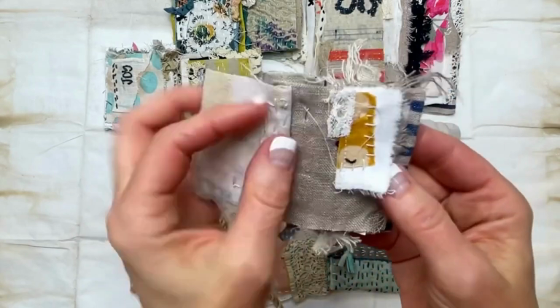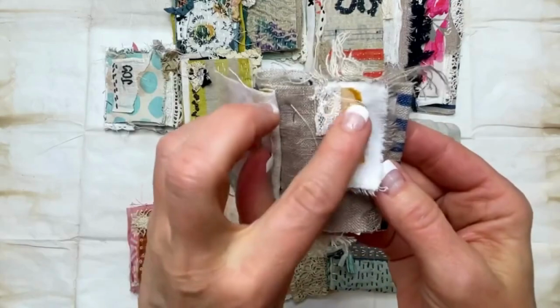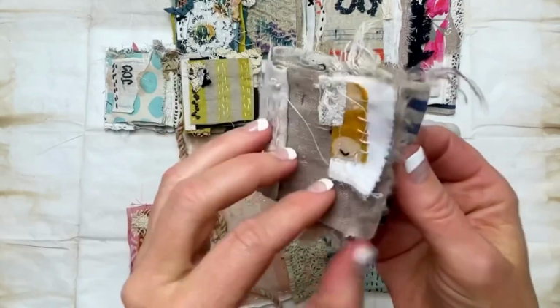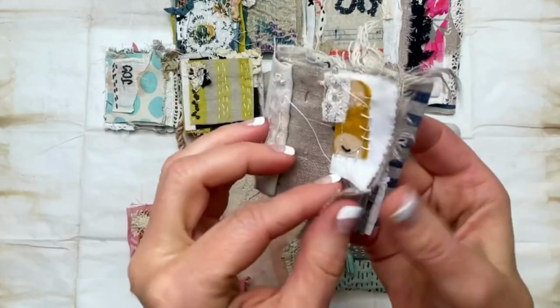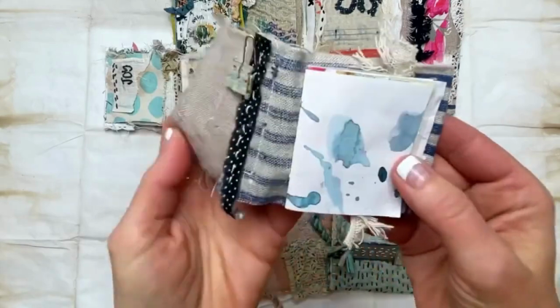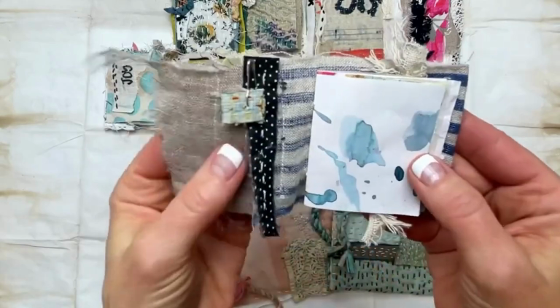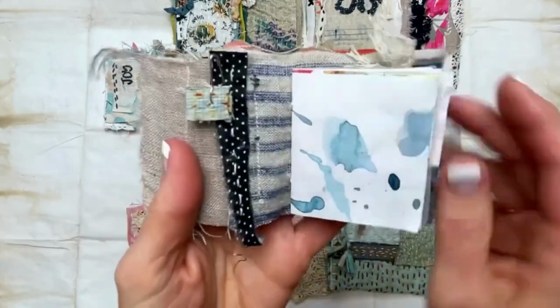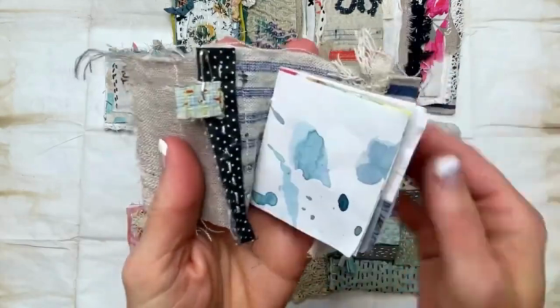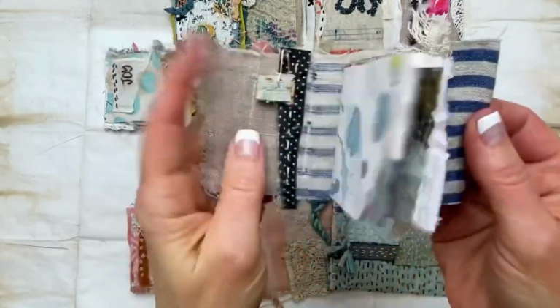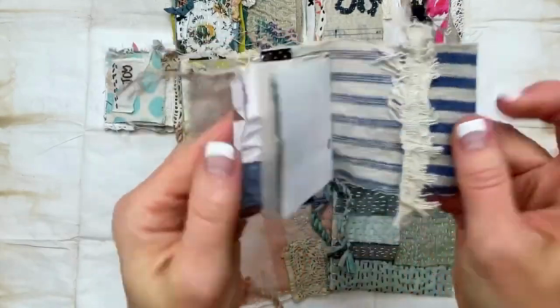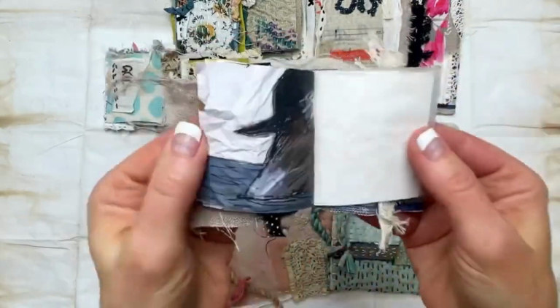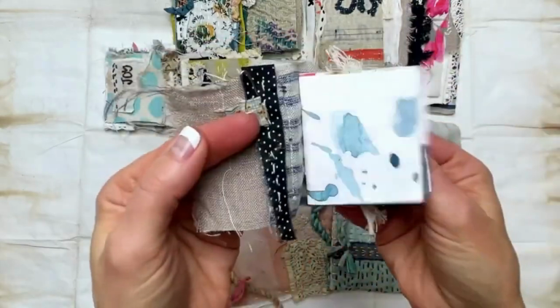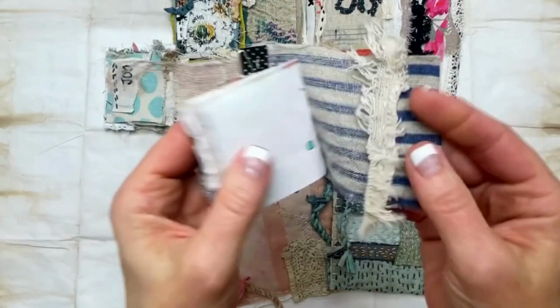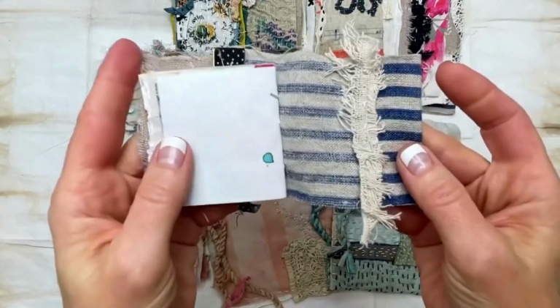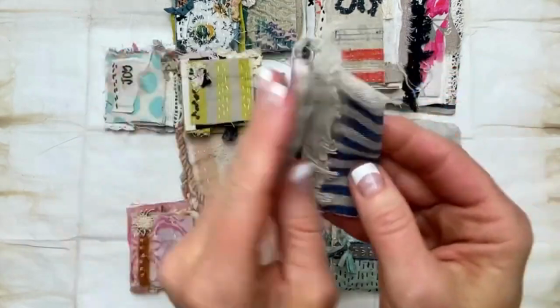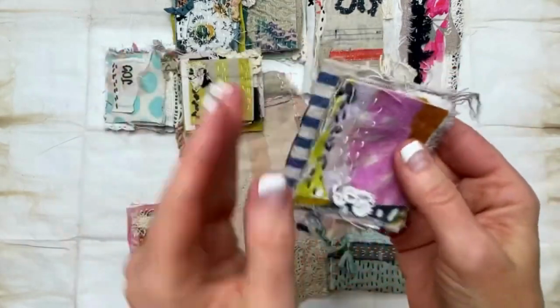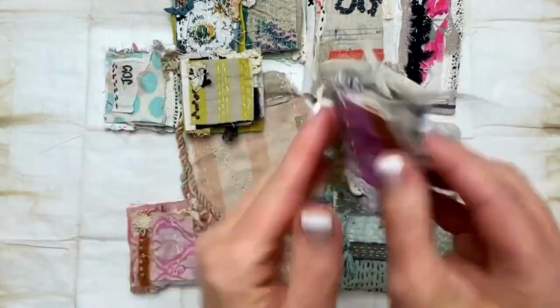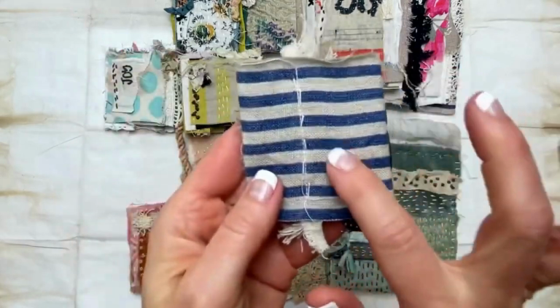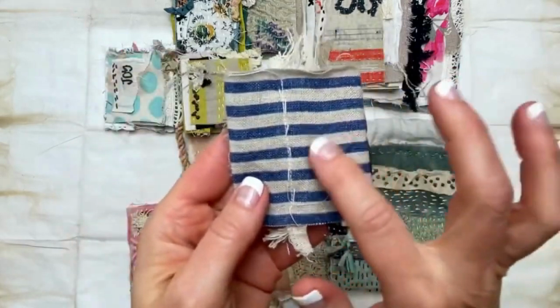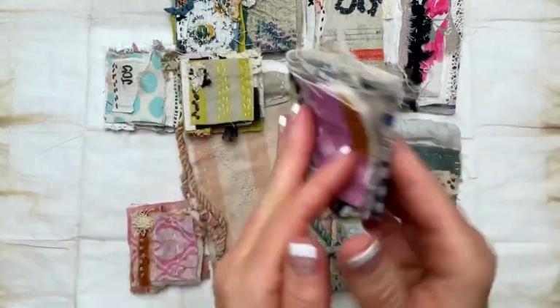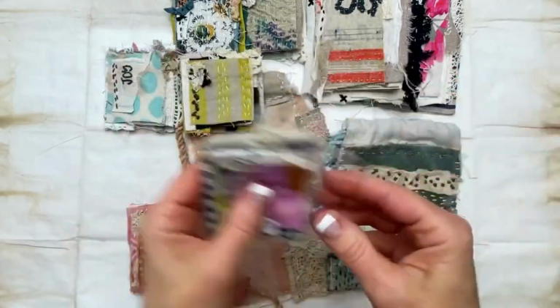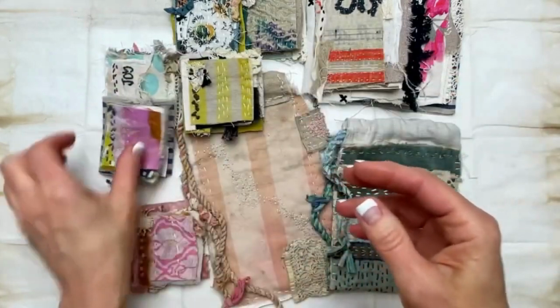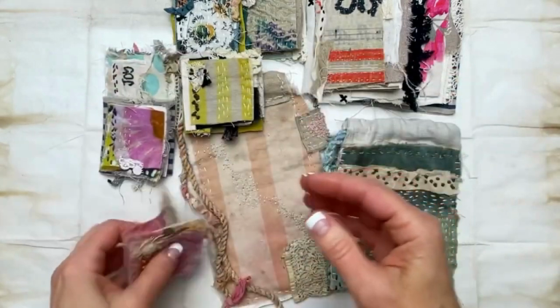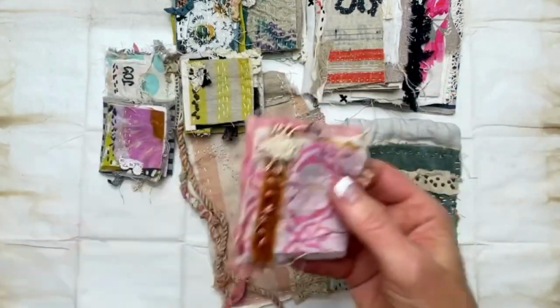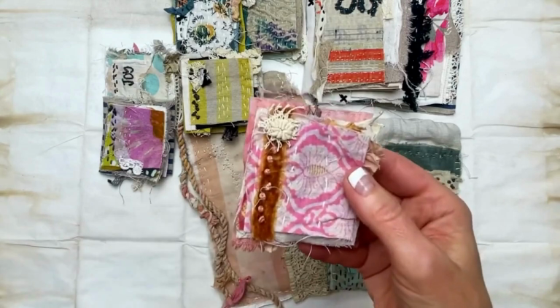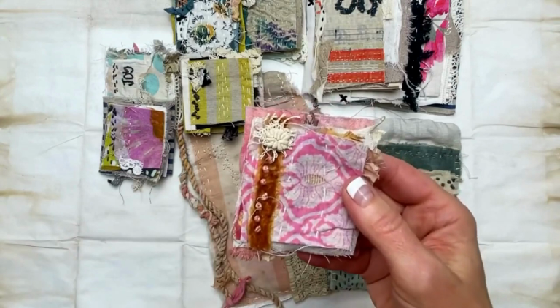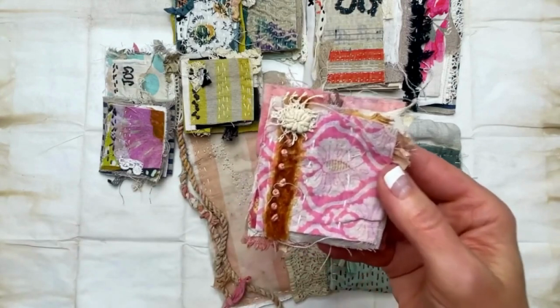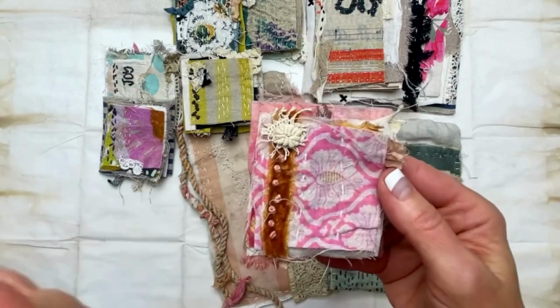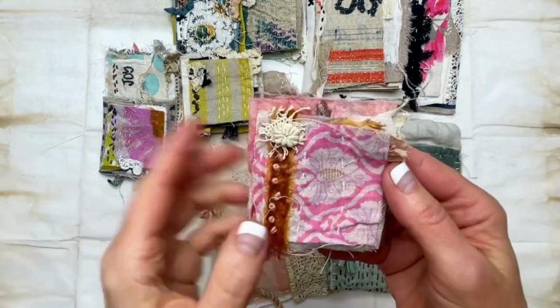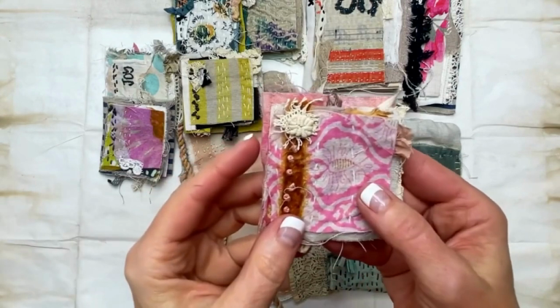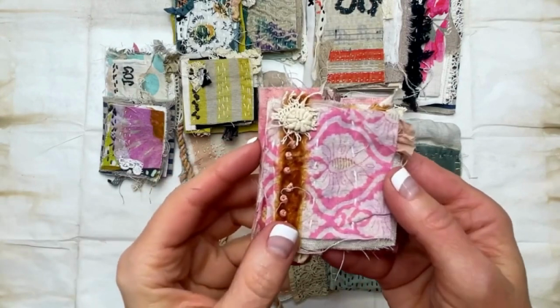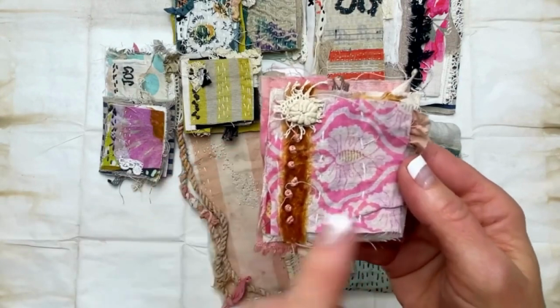Some more pieces here — this is from a tea towel. Some more little stitching and paper books with painted papers. This was also from a tea towel. Tea towels are great because a lot of them, if you can find ones made of linen, they're really nice.